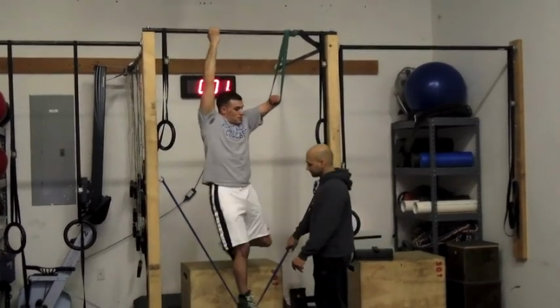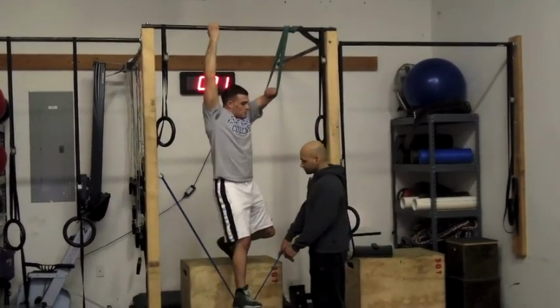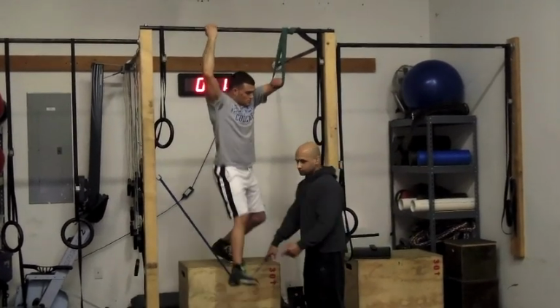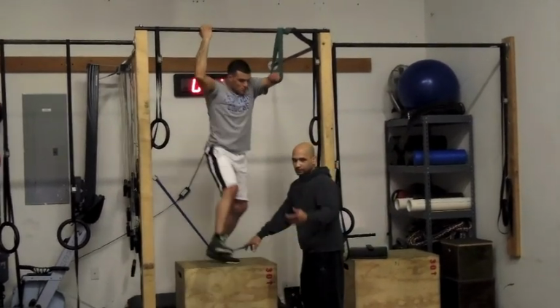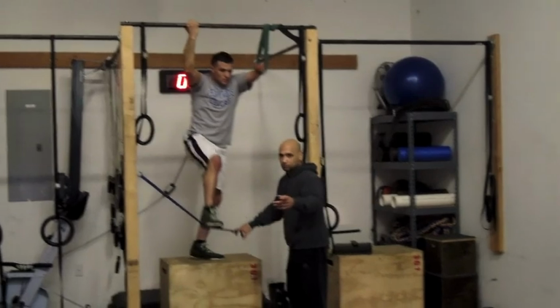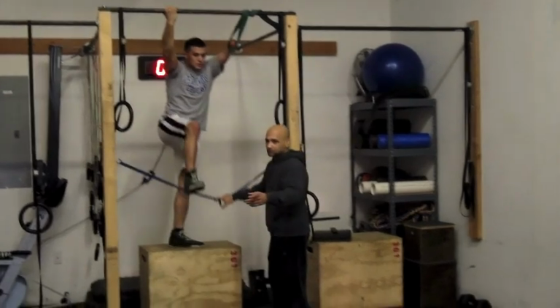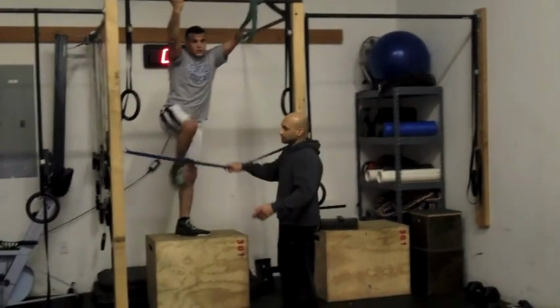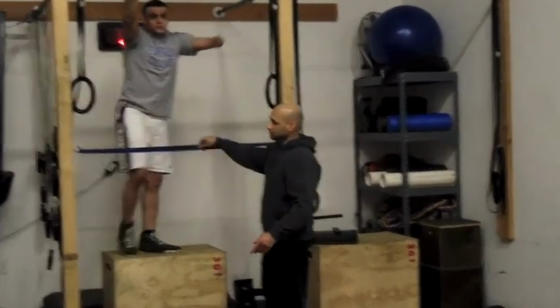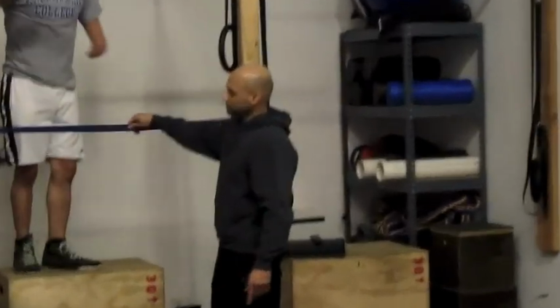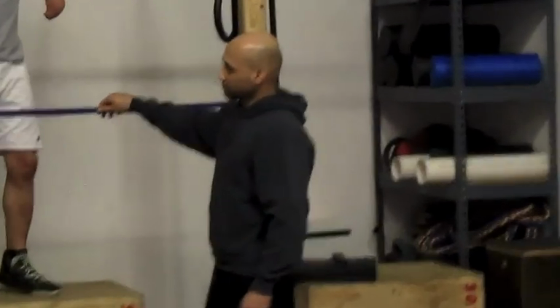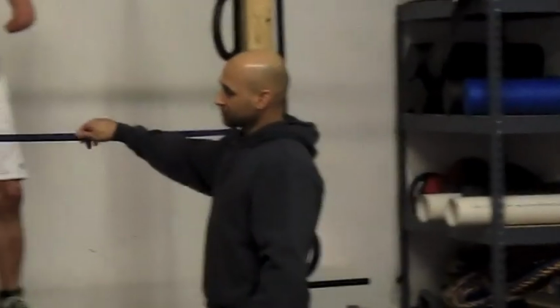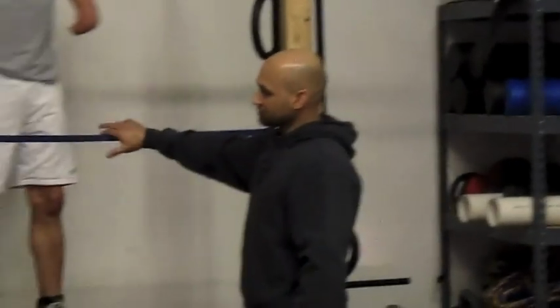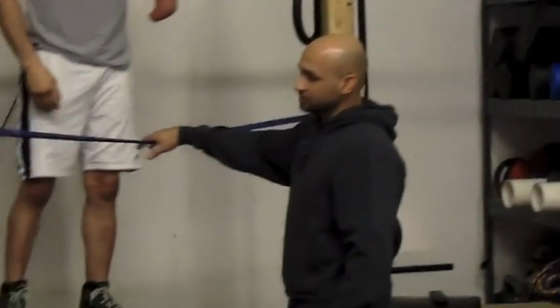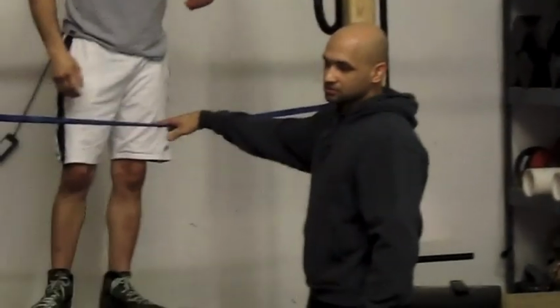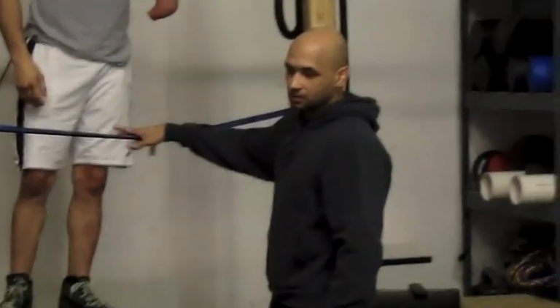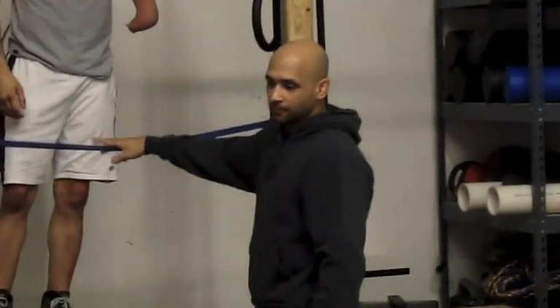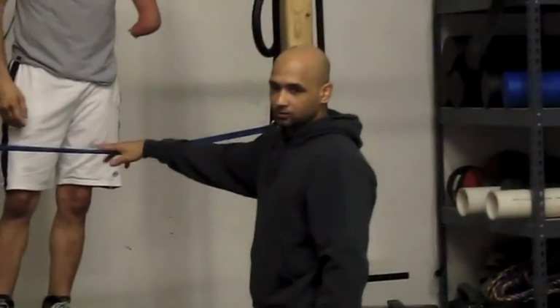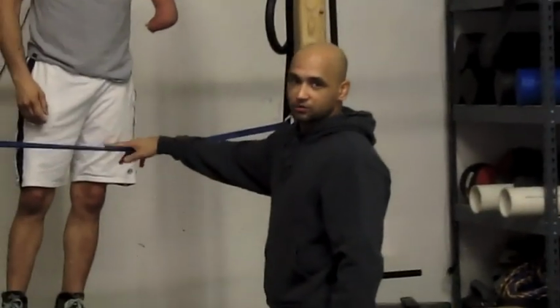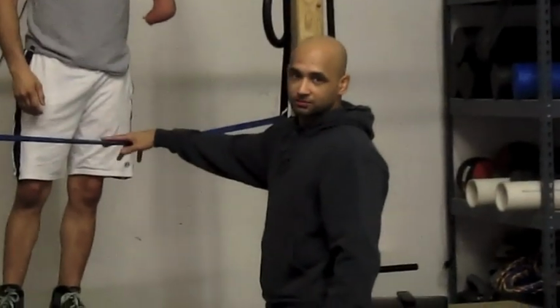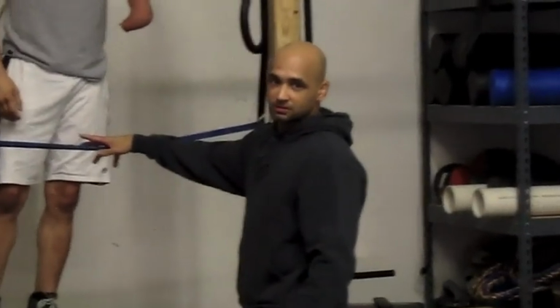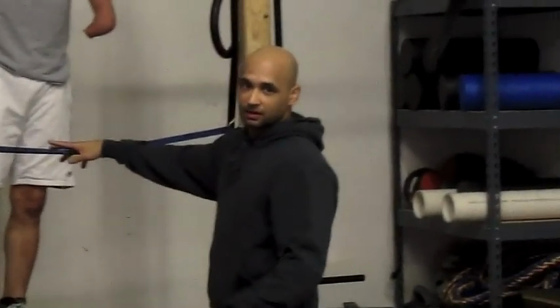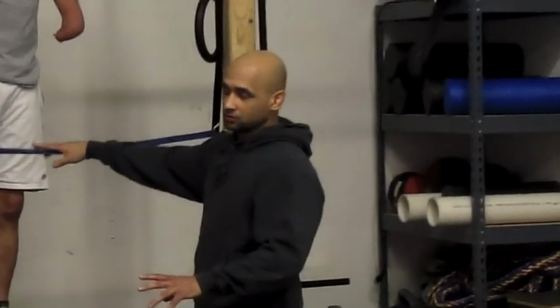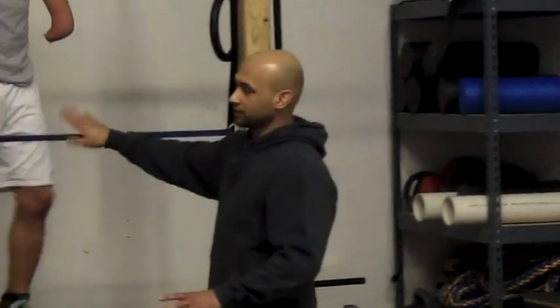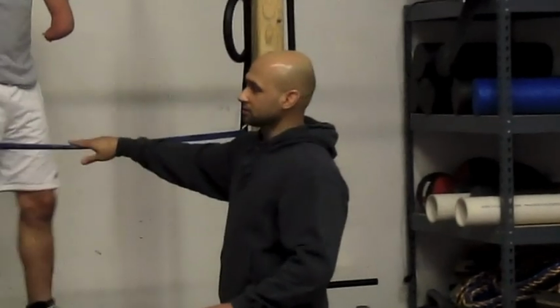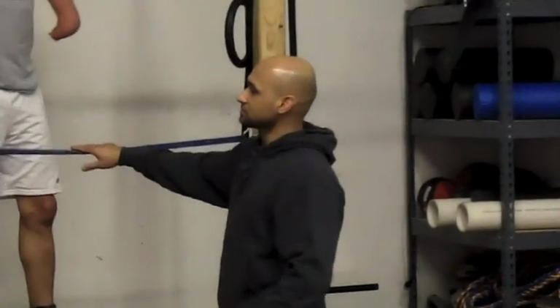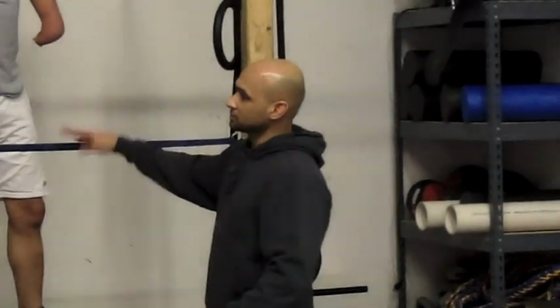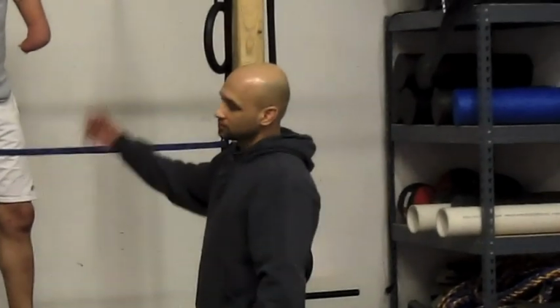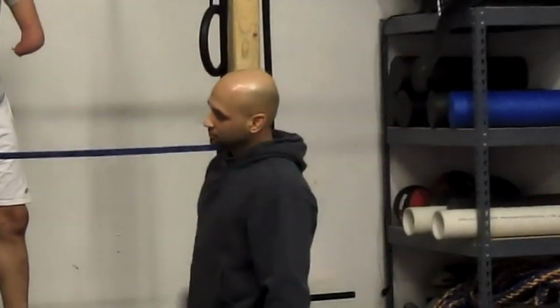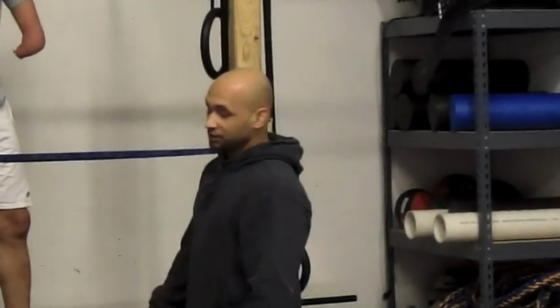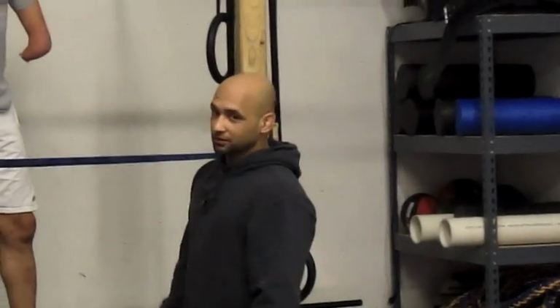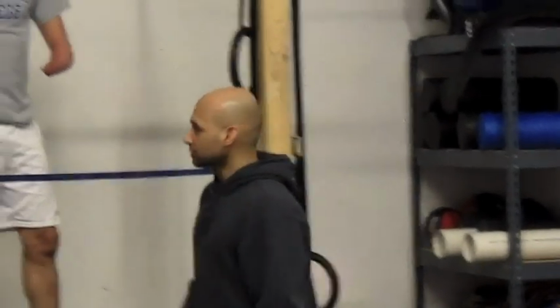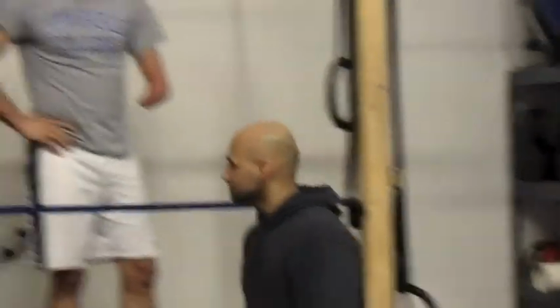So right now we're using a band for assistance. The goal is going to be to have more unassisted reps. We're getting there — we're close.